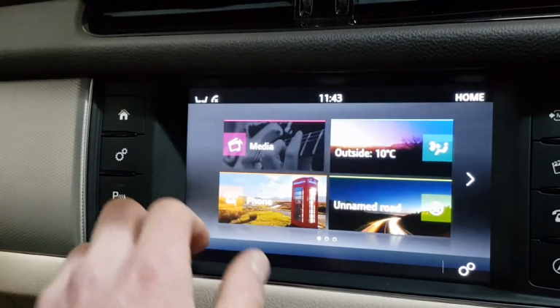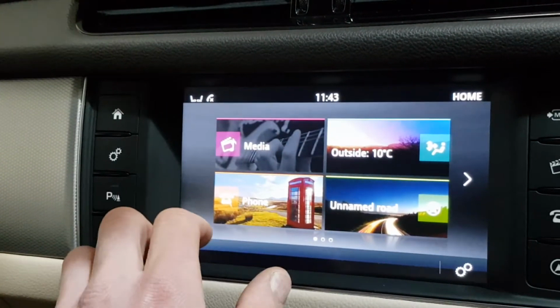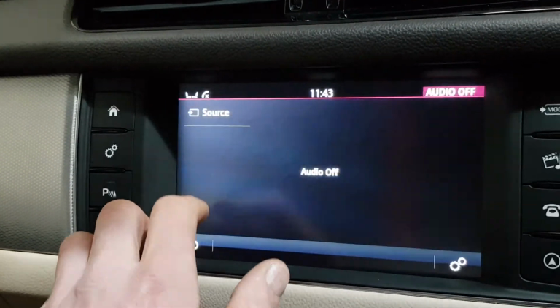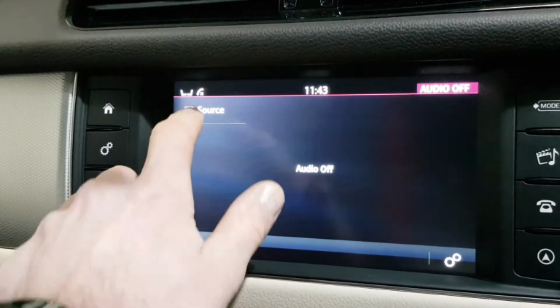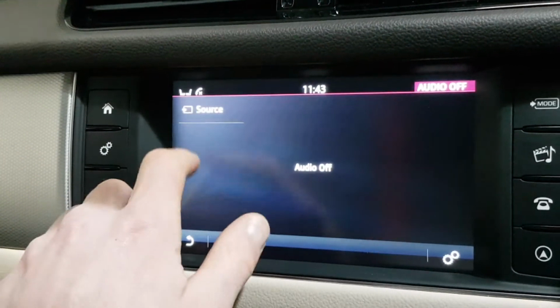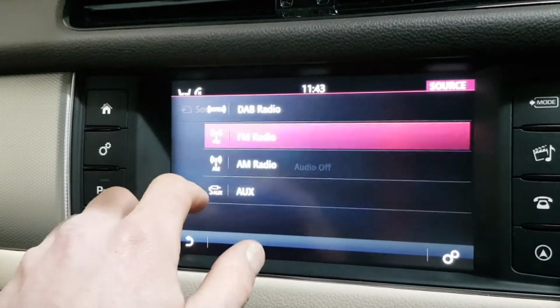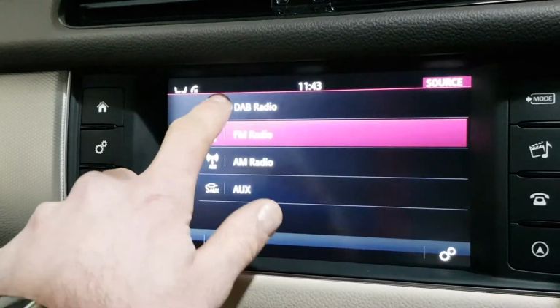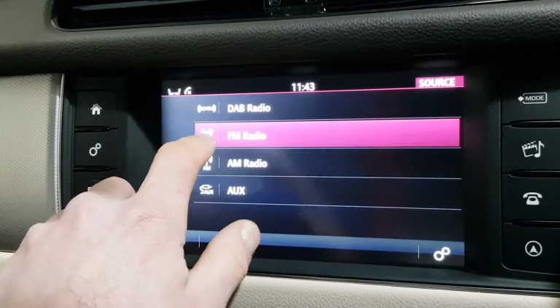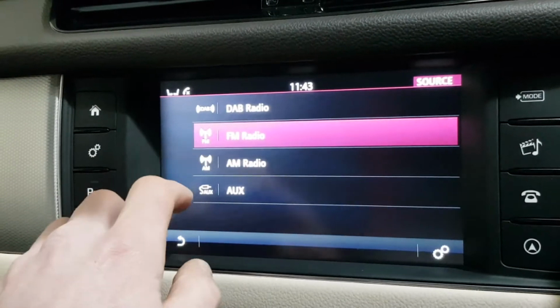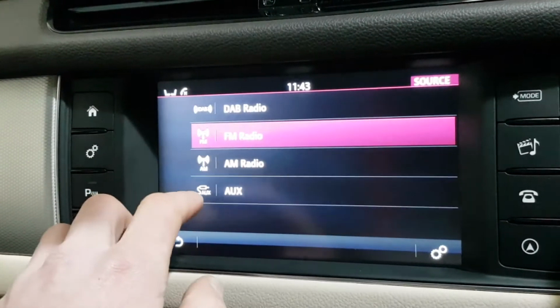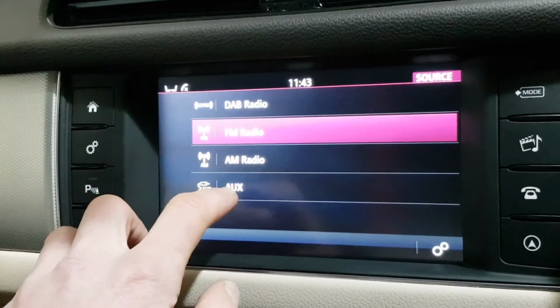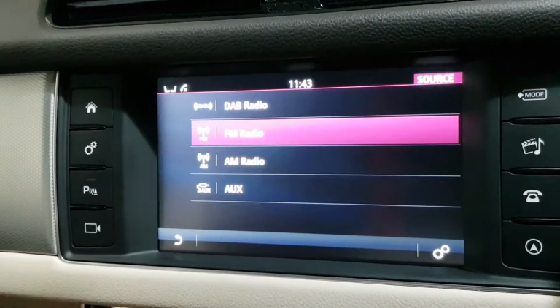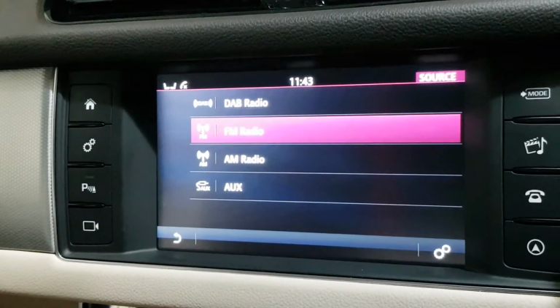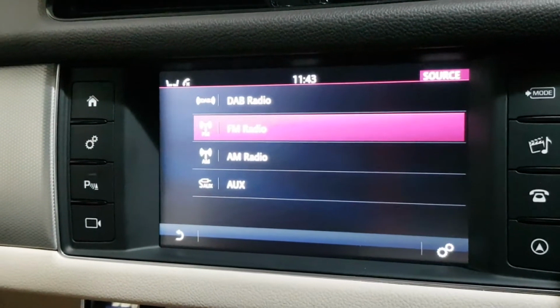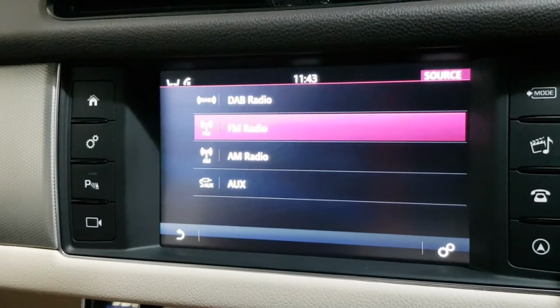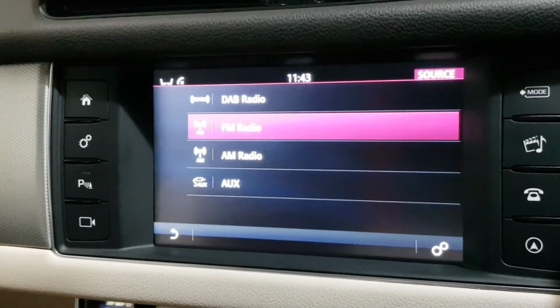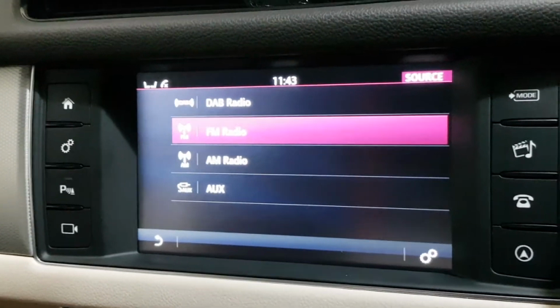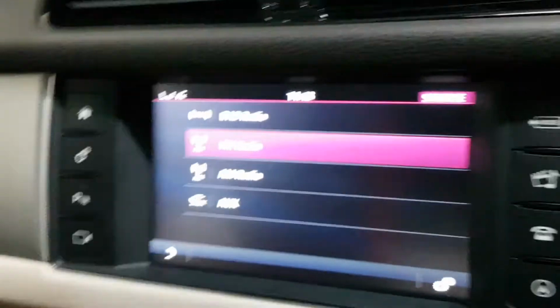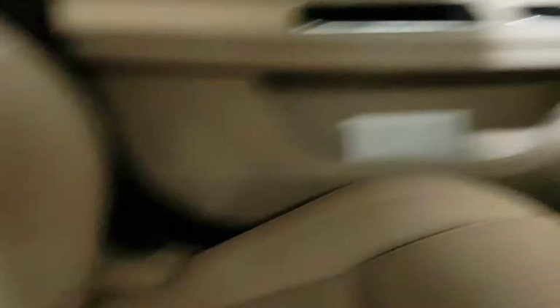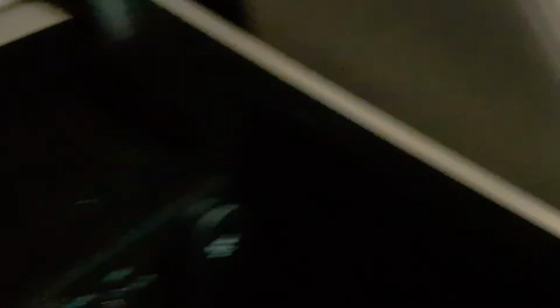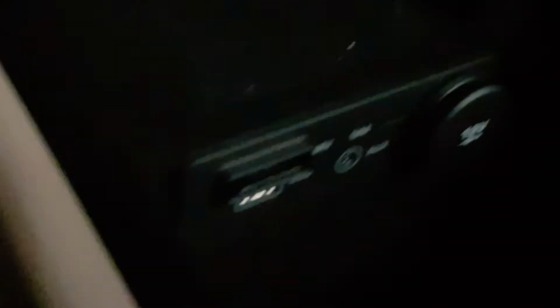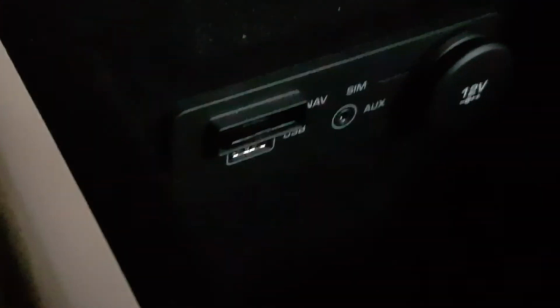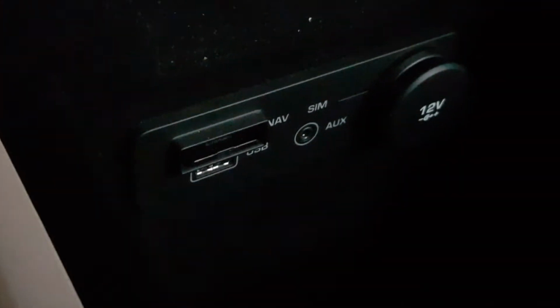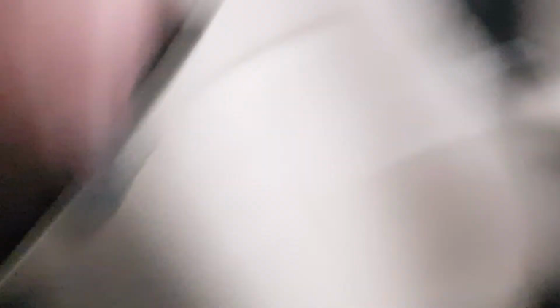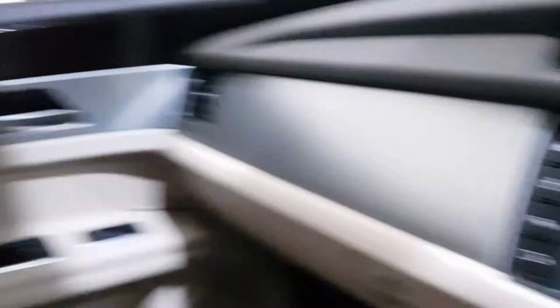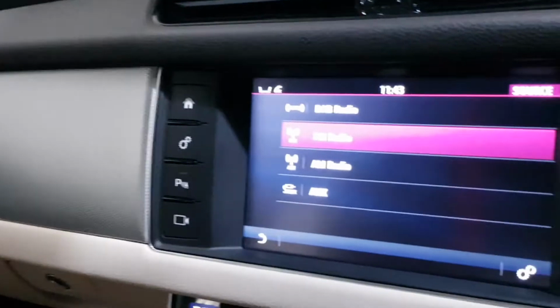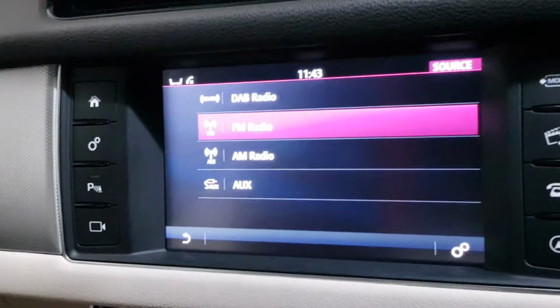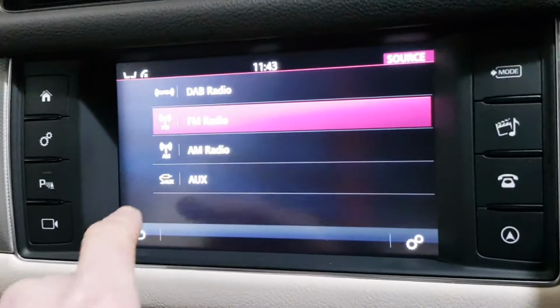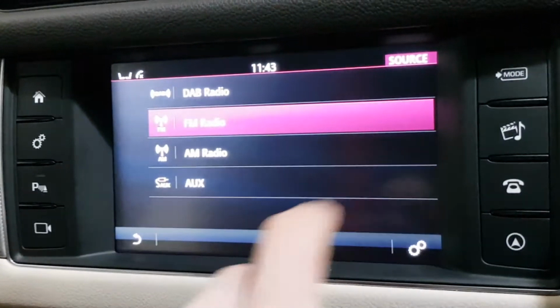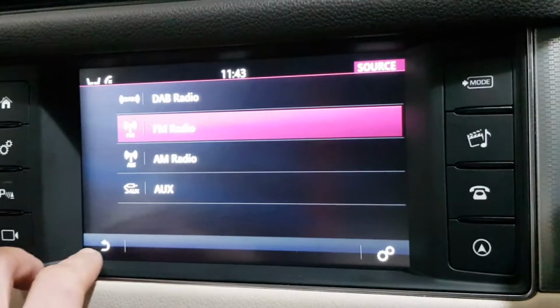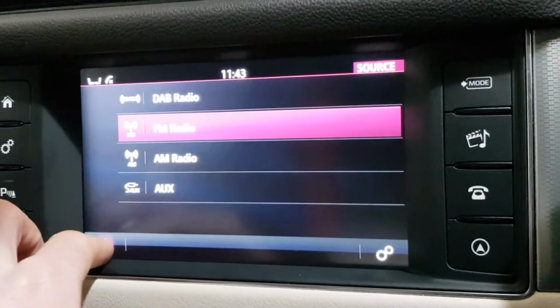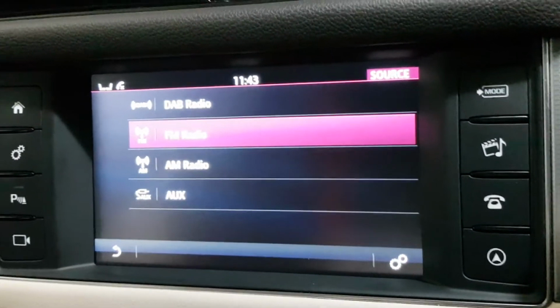On the multimedia side of it, you have DAB radio, FM radio, AM radio, streaming via aux and USB. And also, when I have a phone connected, the option of Bluetooth streaming comes up as well.